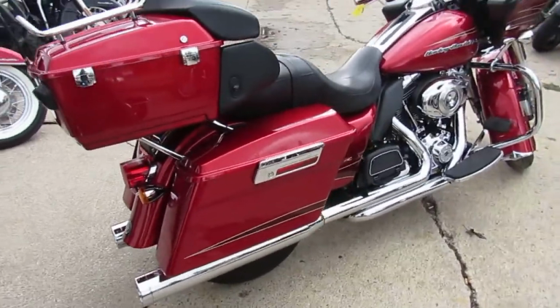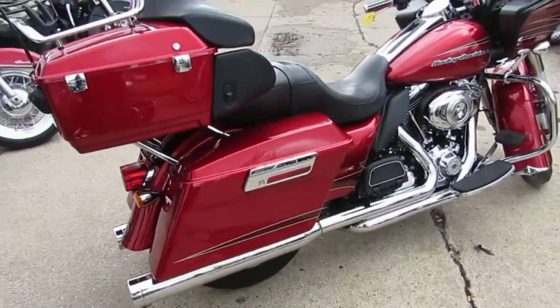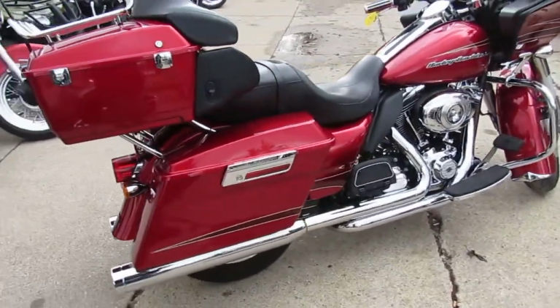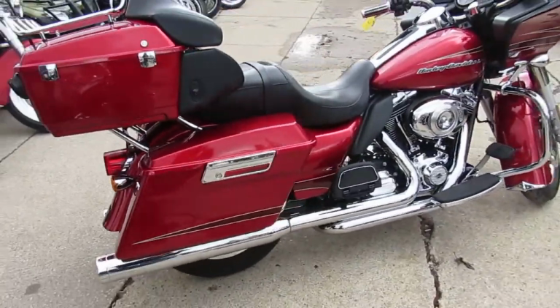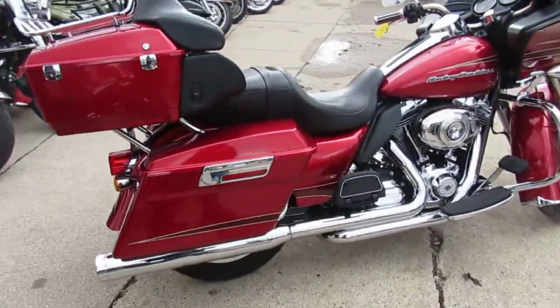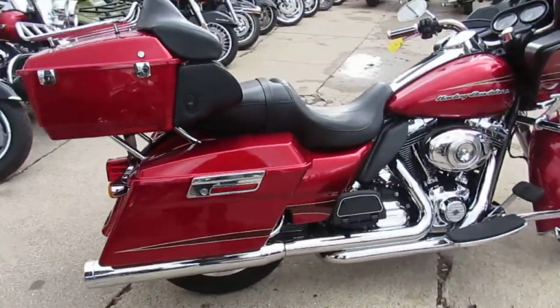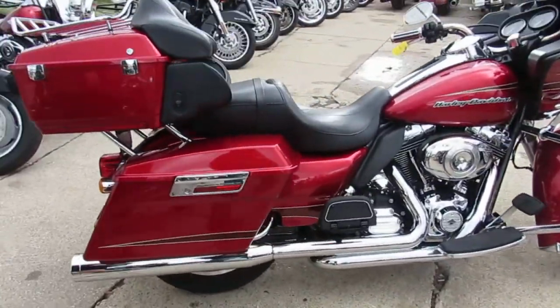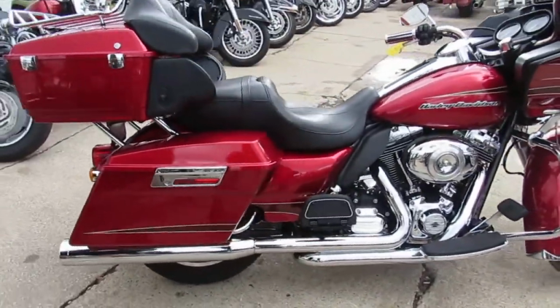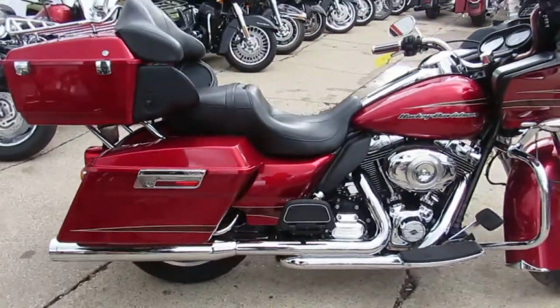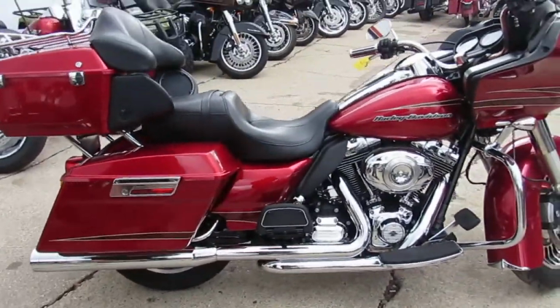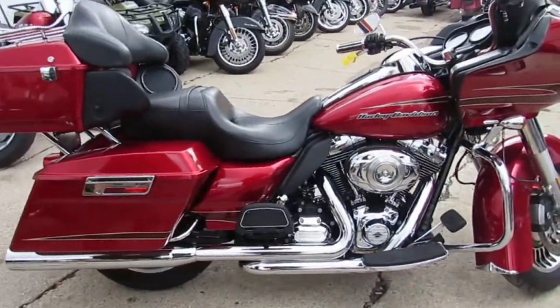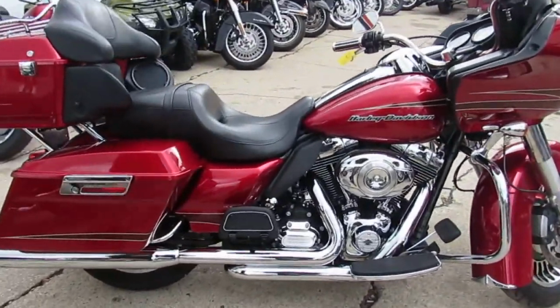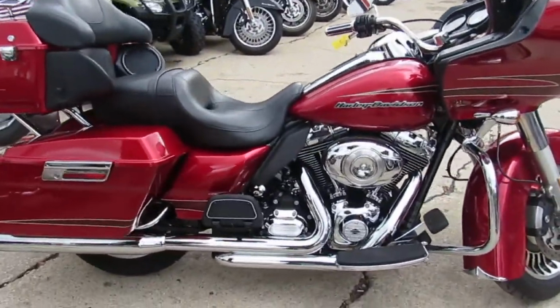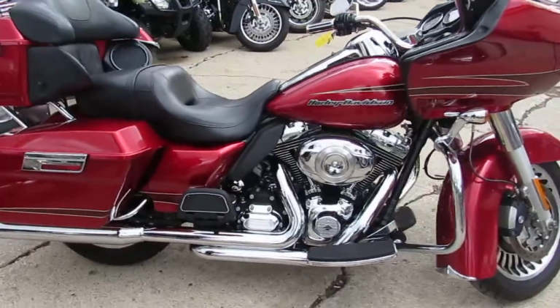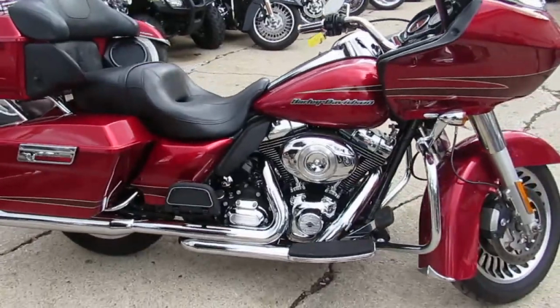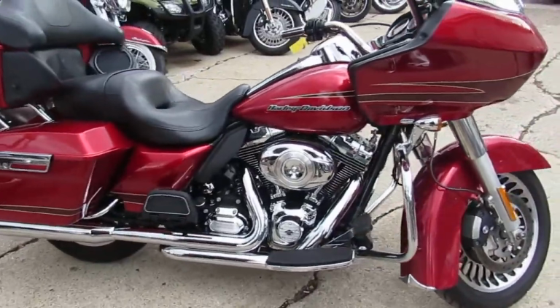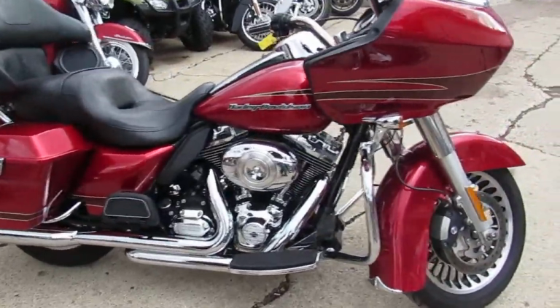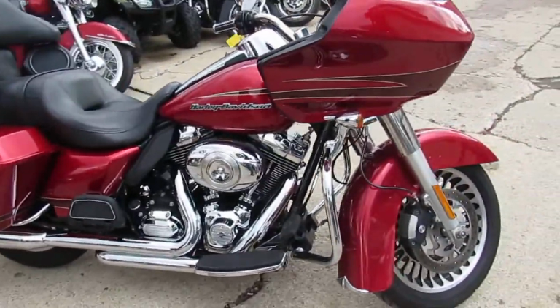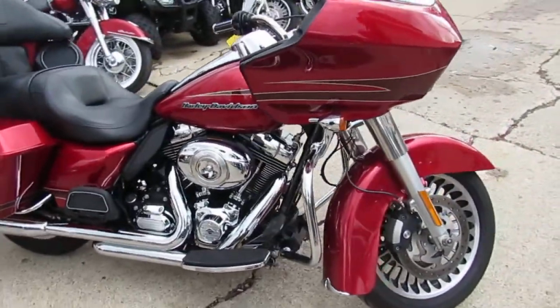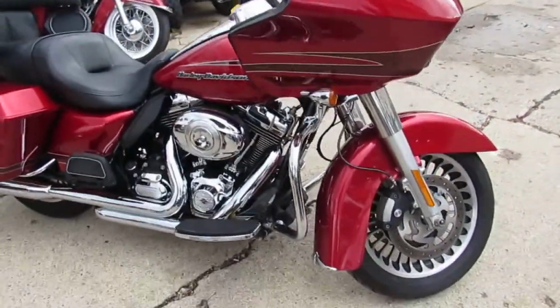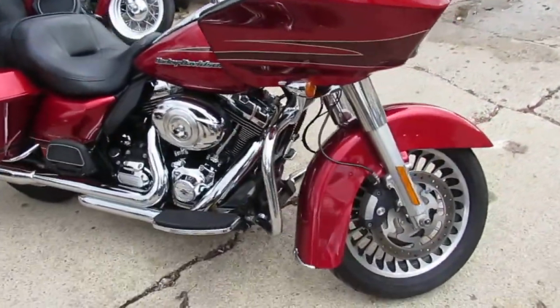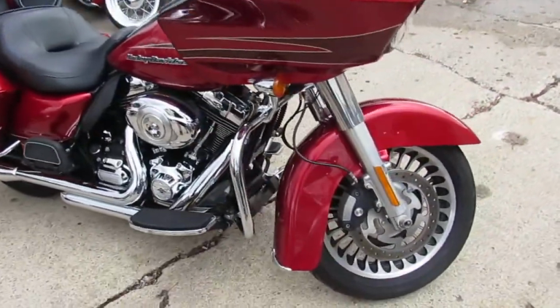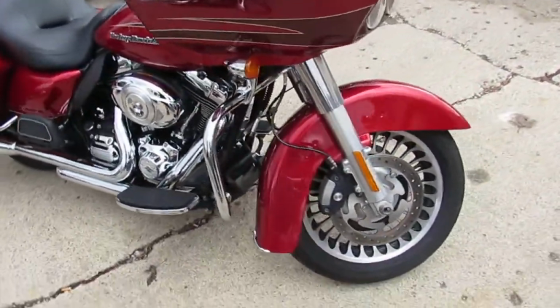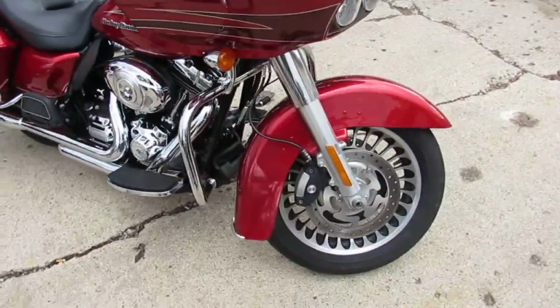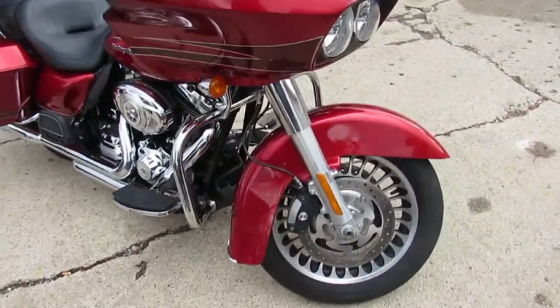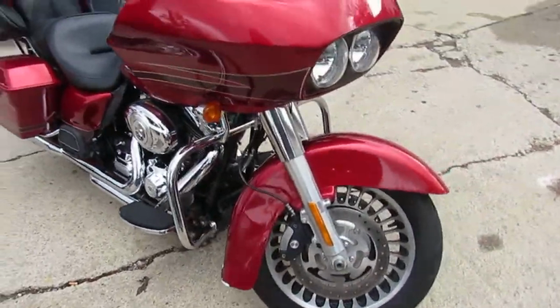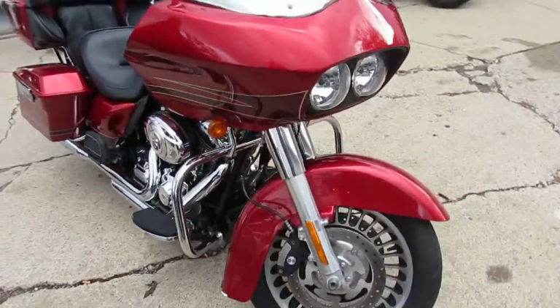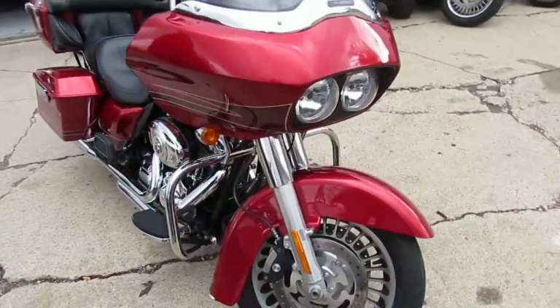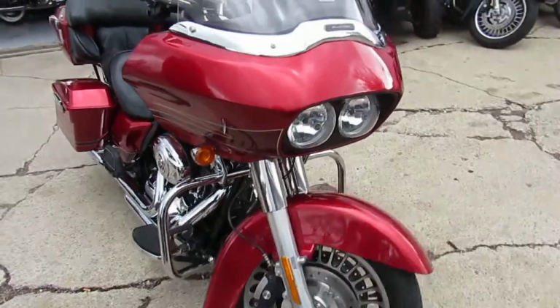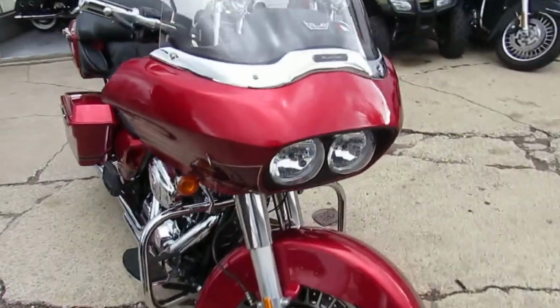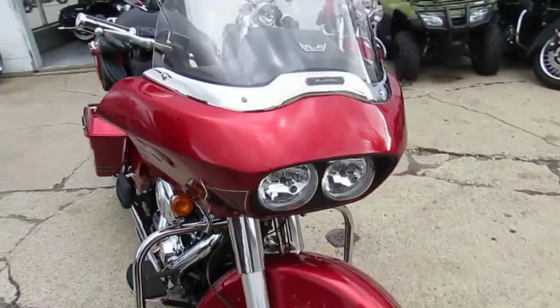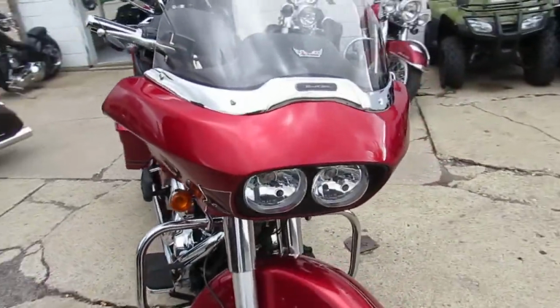Chrome shines like new. Comes with the slip streamer wing screen and the dual Vance & Hines exhaust, which makes this Road Glide sound as cool as it looks. It's just been serviced here at the dealership and is ready for the road.